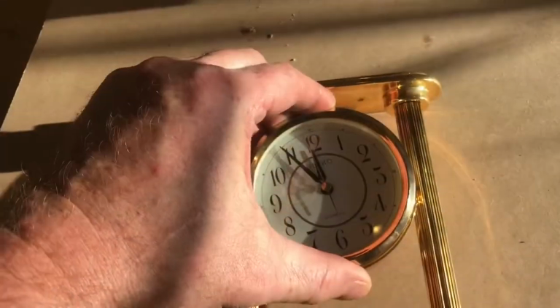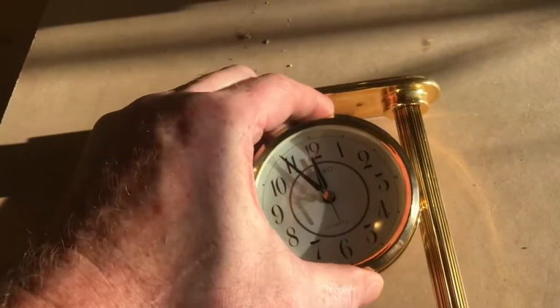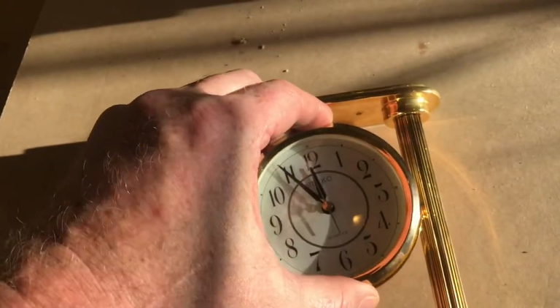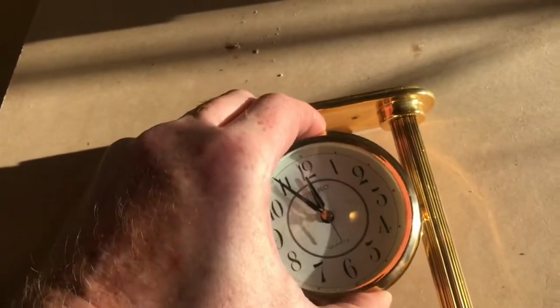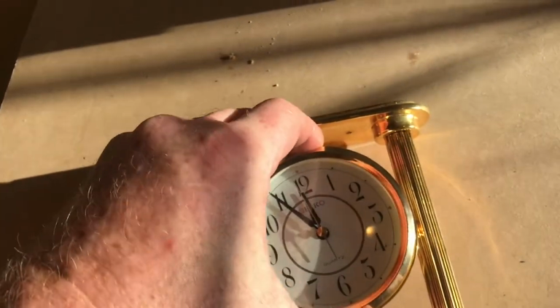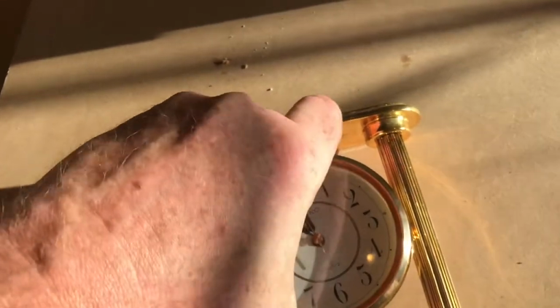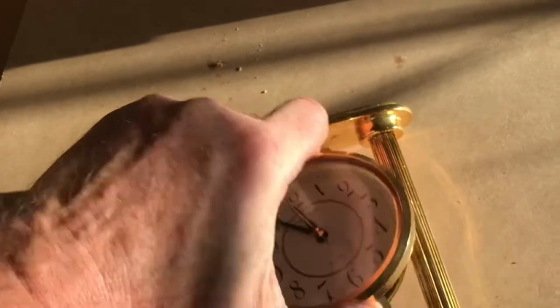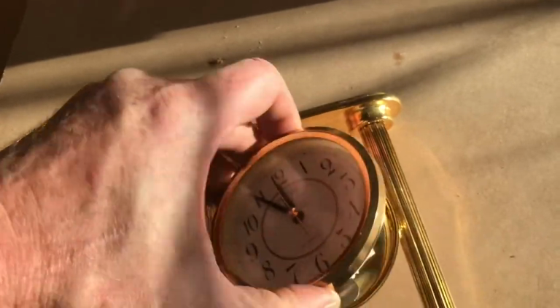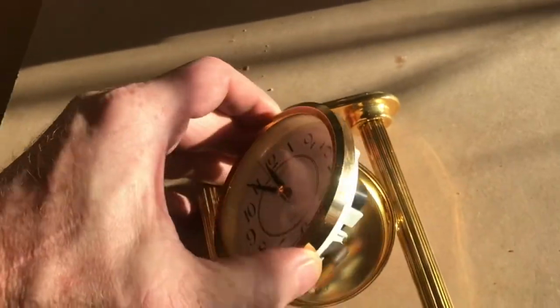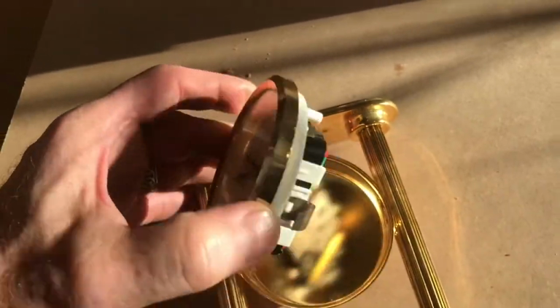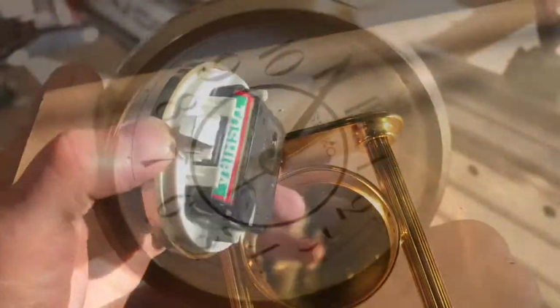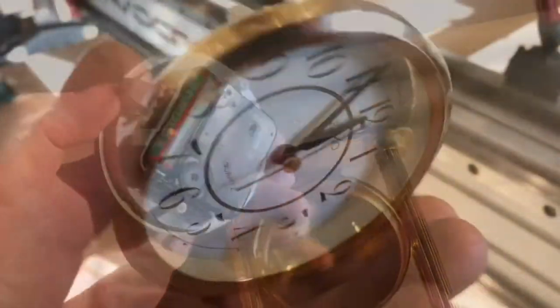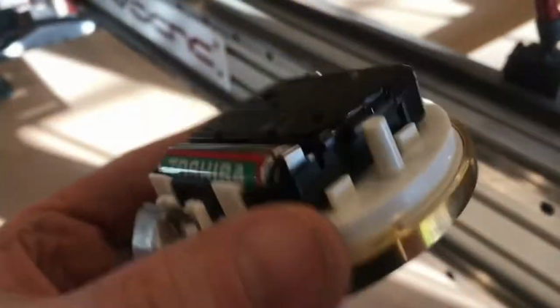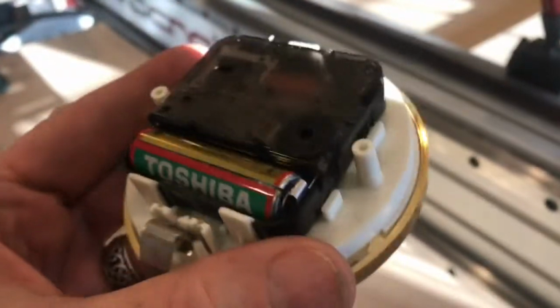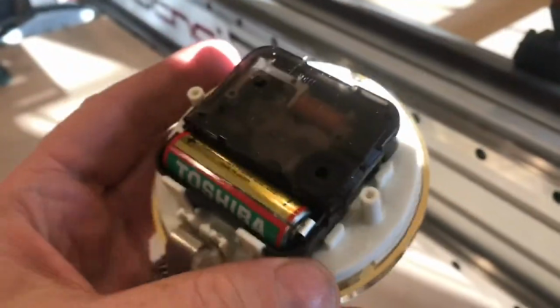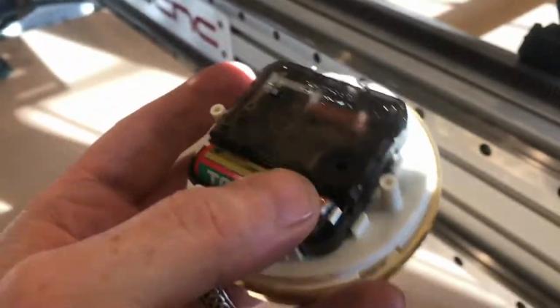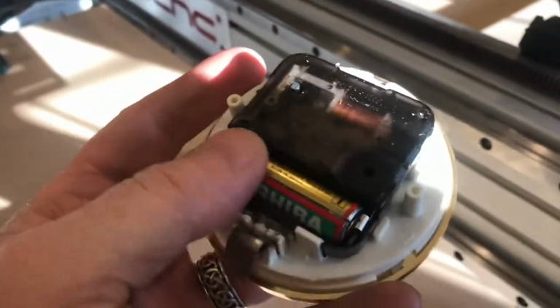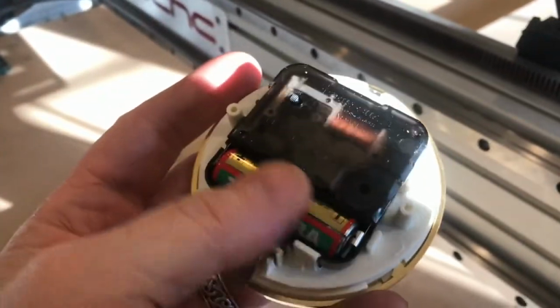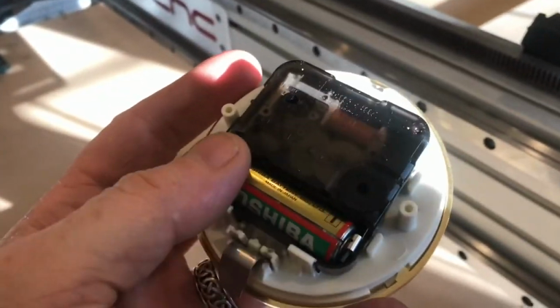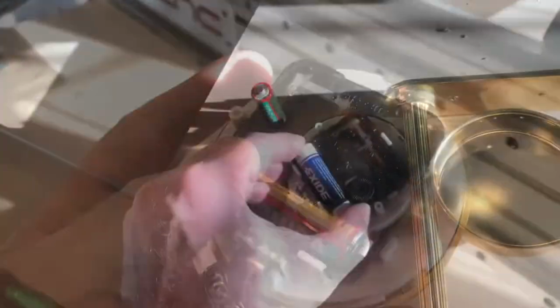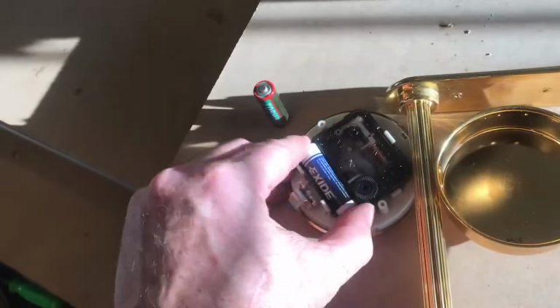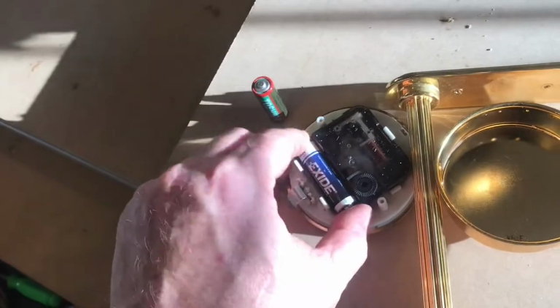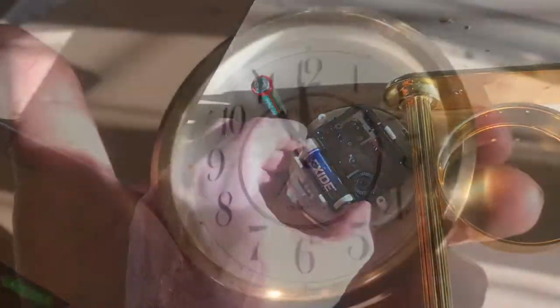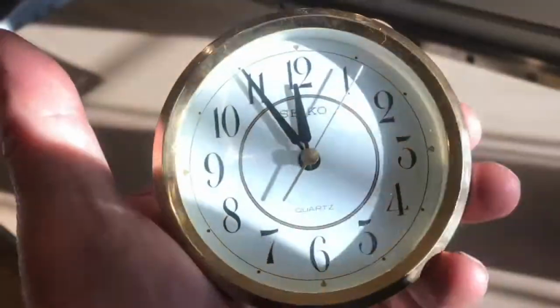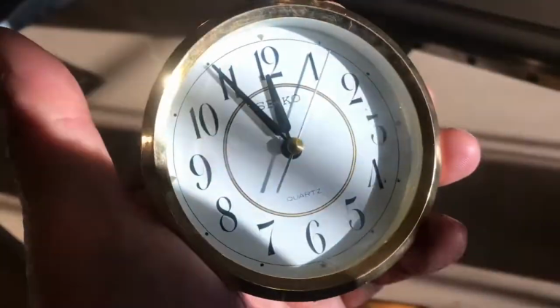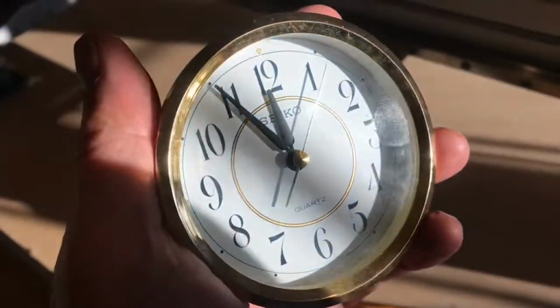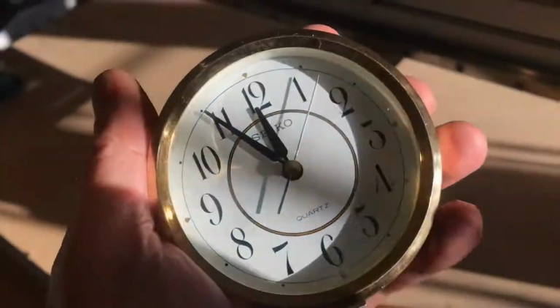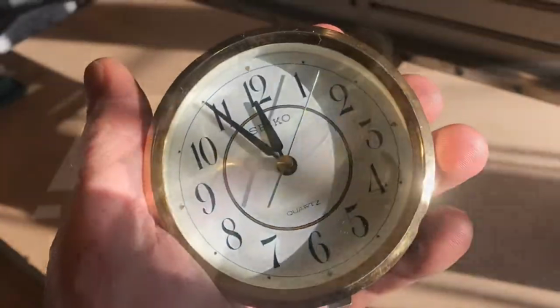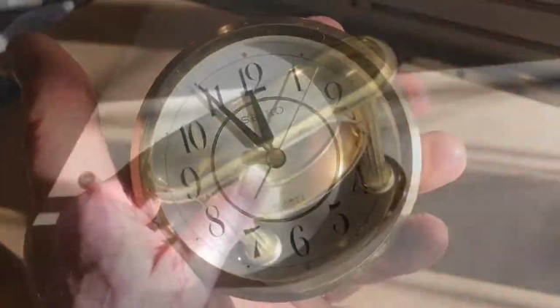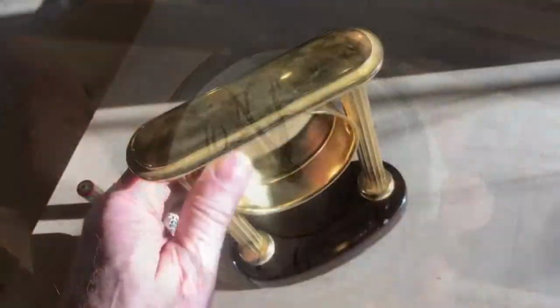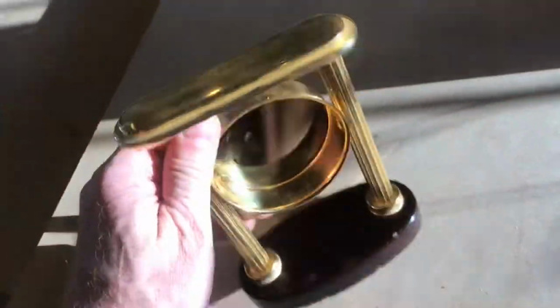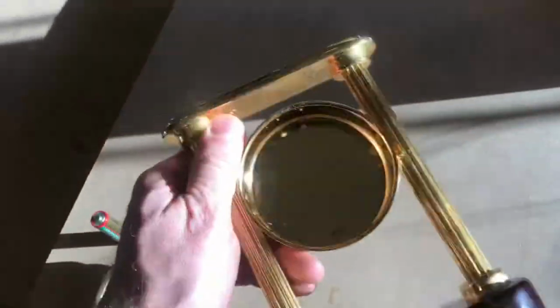First things first, let's pull this apart so we can see if it works. It's a Seiko quartz clock. First we'll replace the battery — we'll put a fresh one in. There we go, working like a champ. Next we'll tighten everything up.